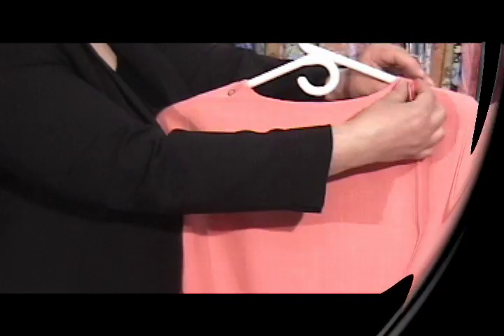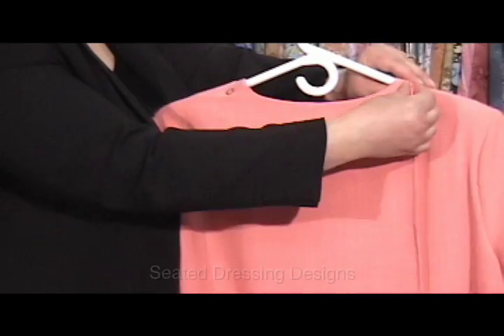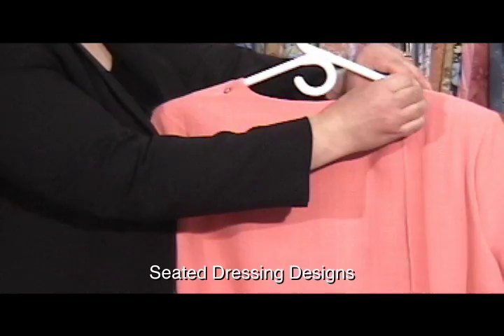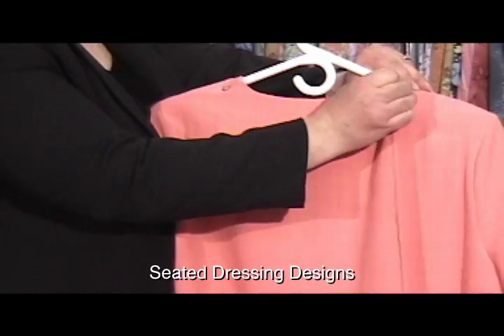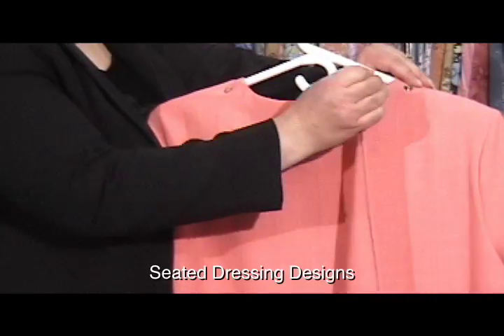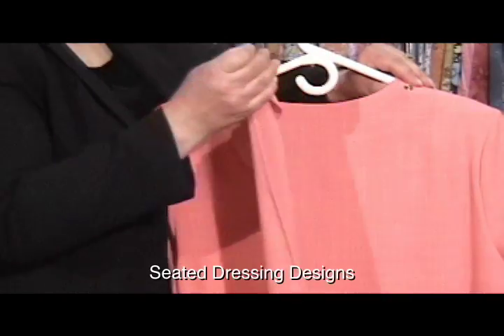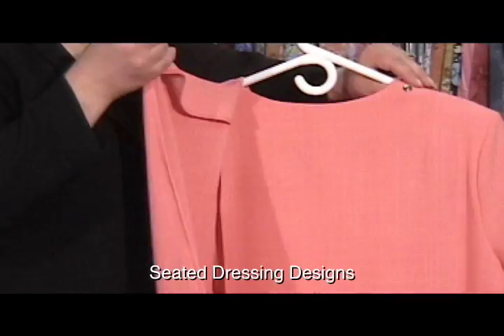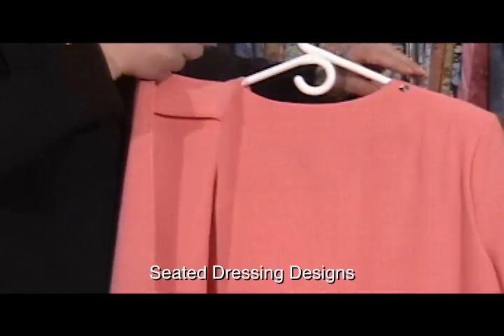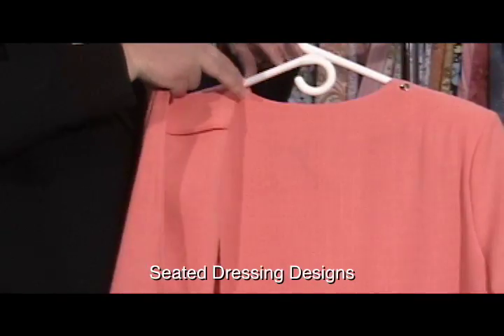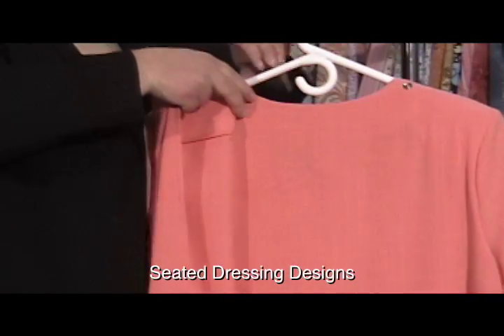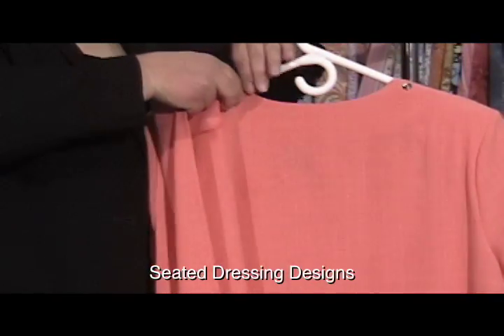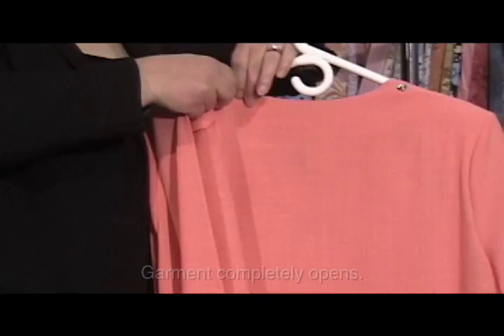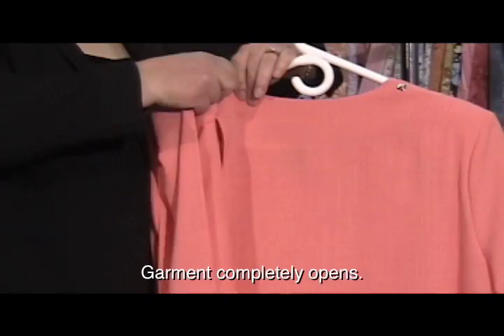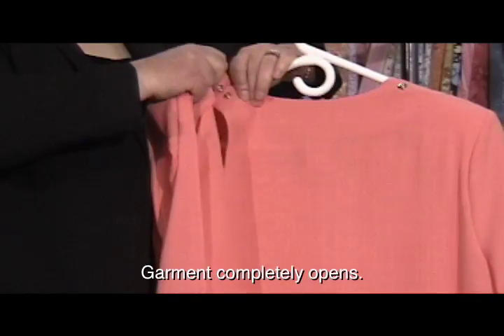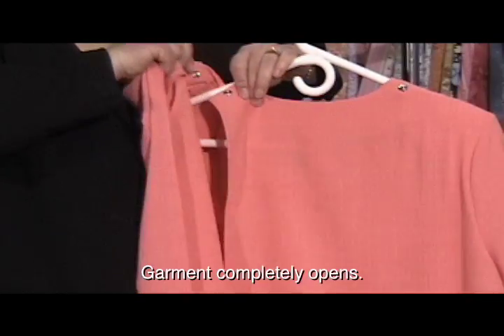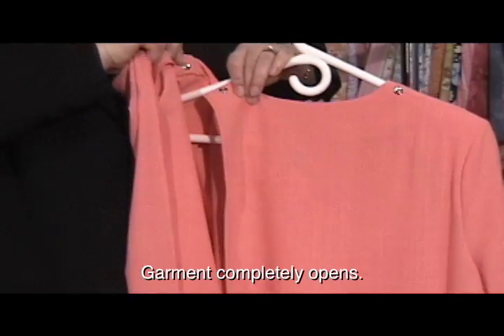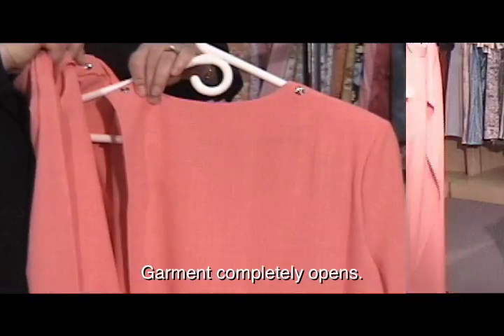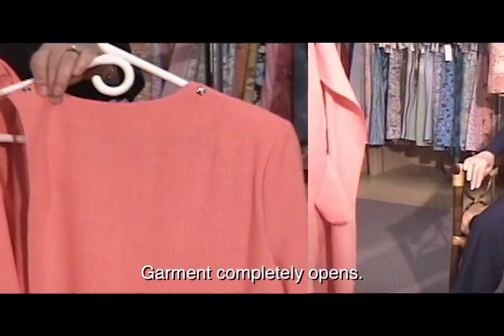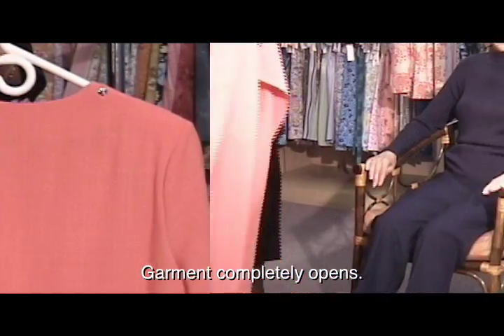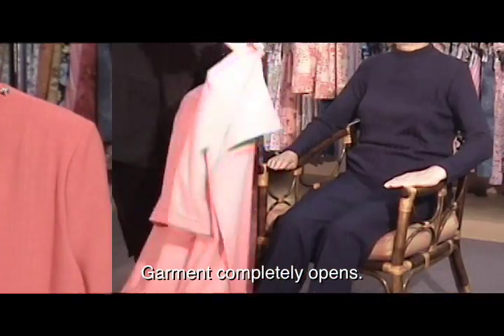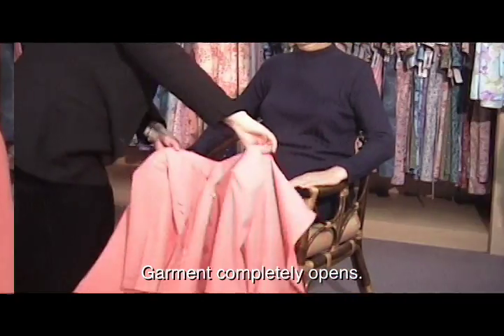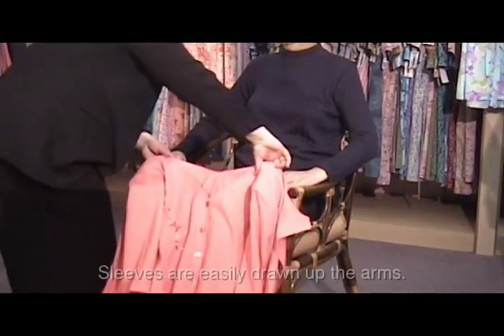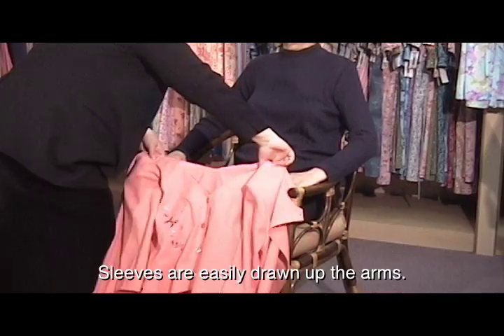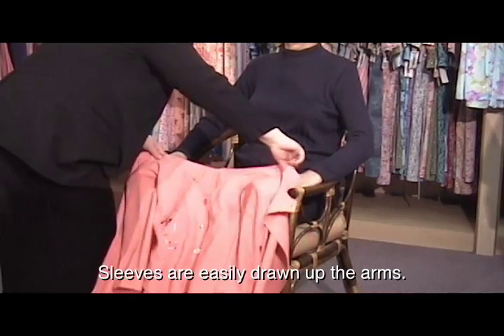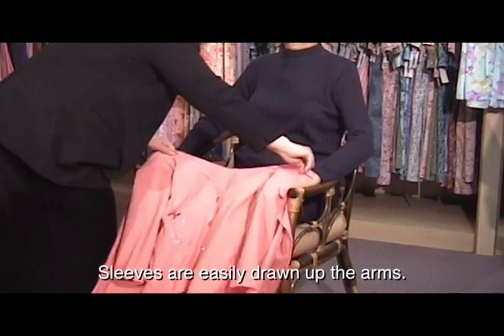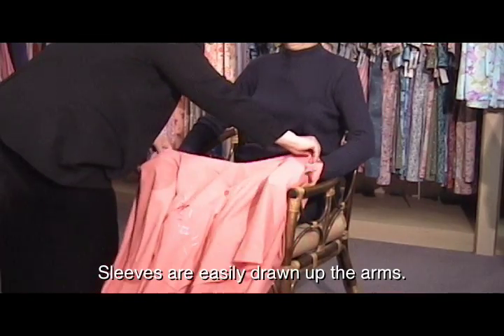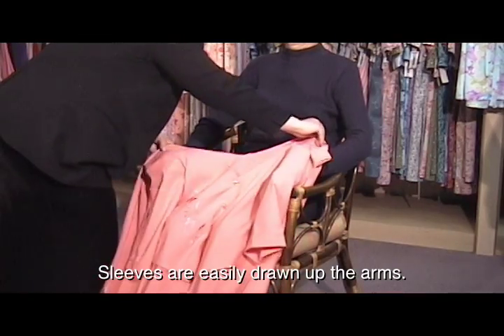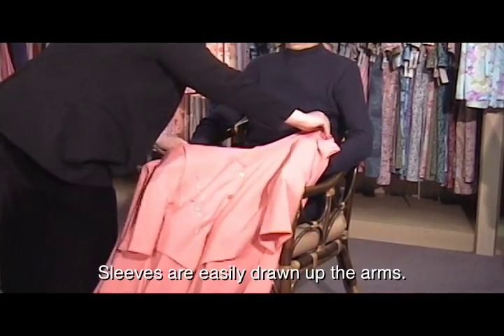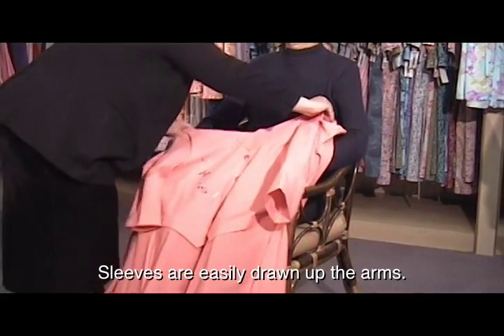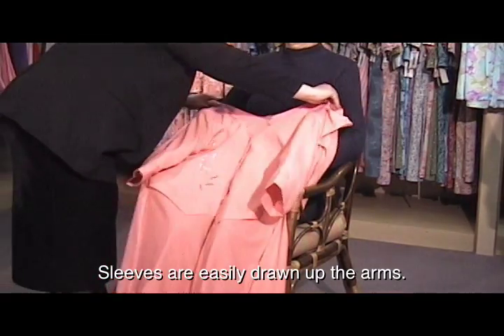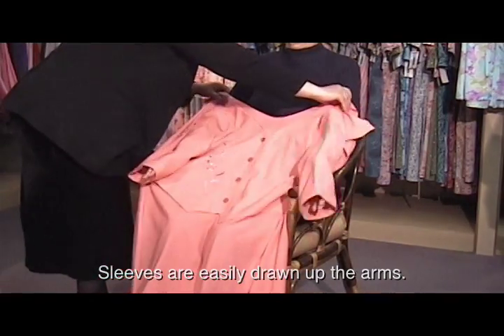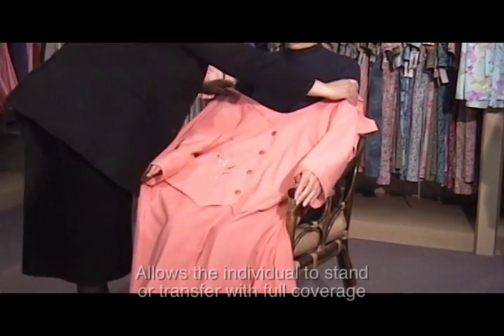The individual being dressed remains in a seated position. The caregiver undoes the back closures. The individual's arms are inserted into the garment sleeves, and the sleeves are then slid easily up the arms.